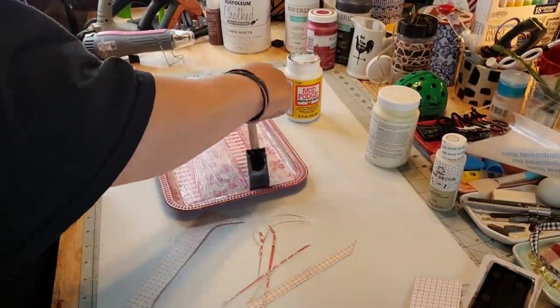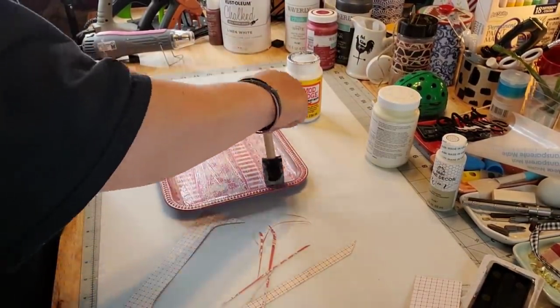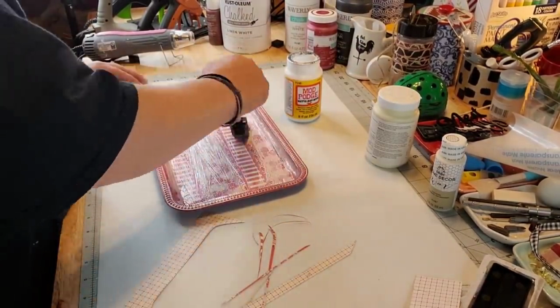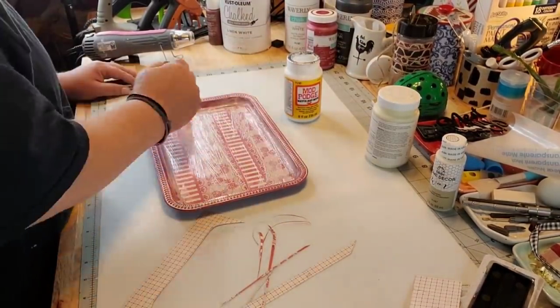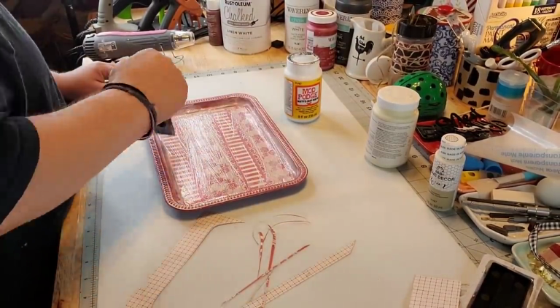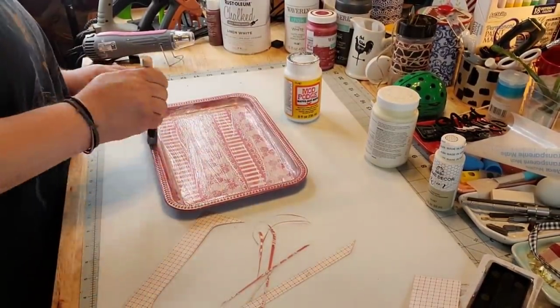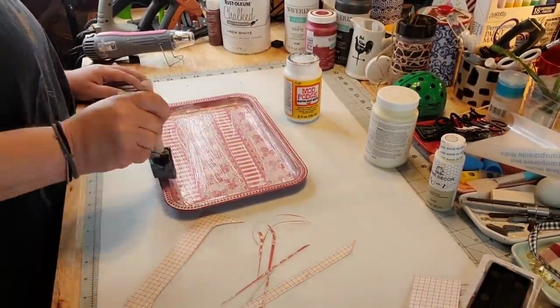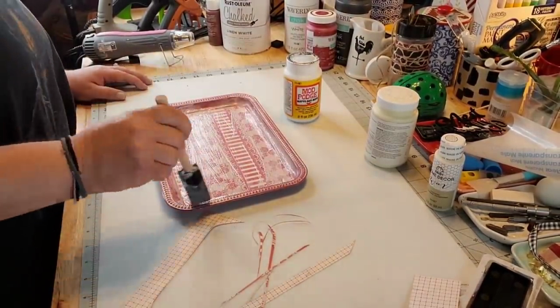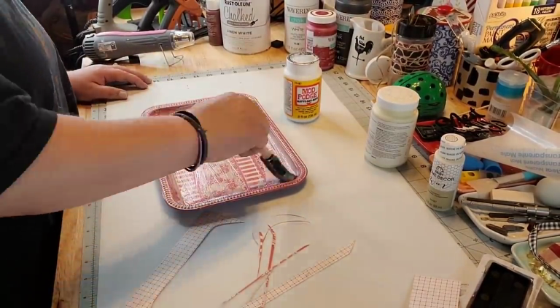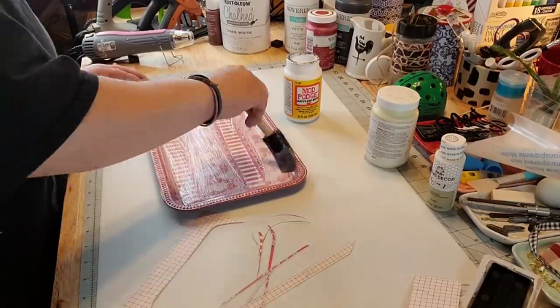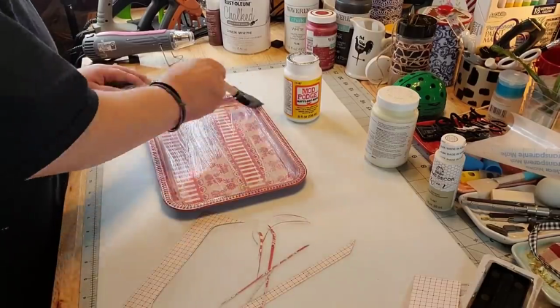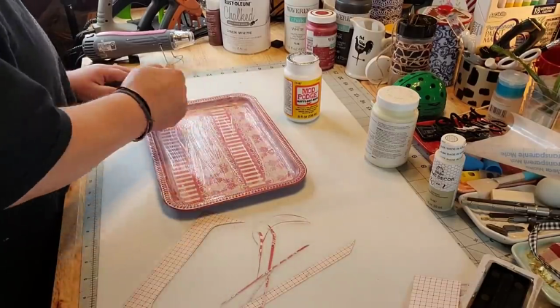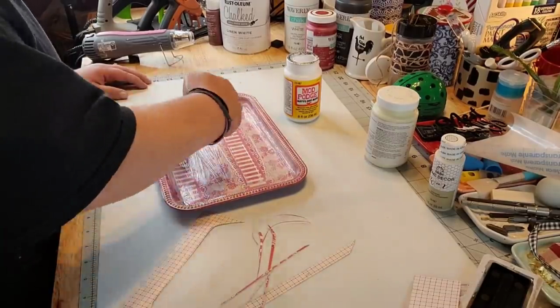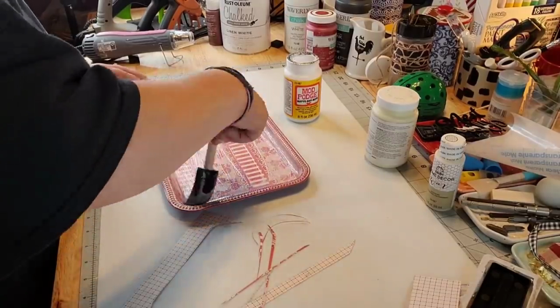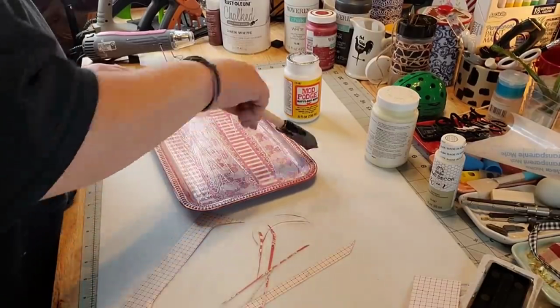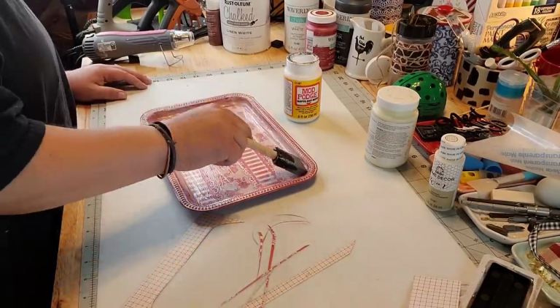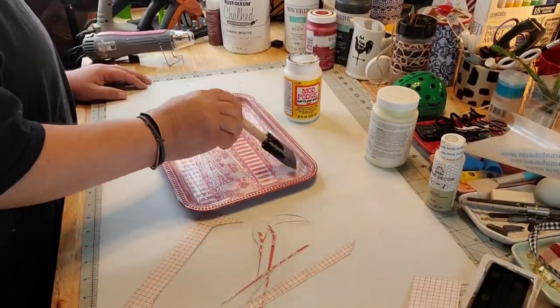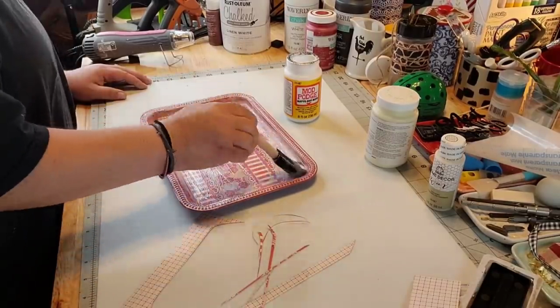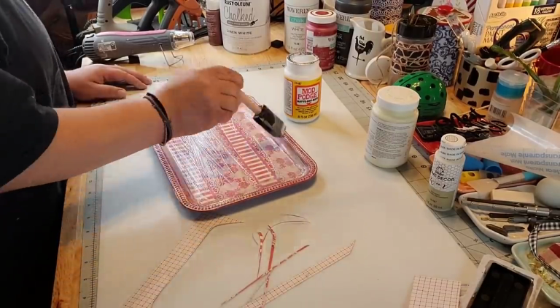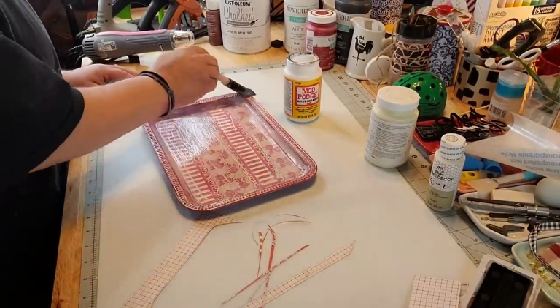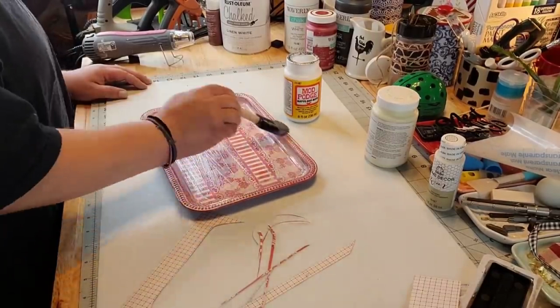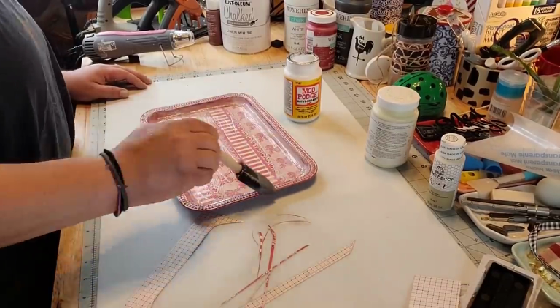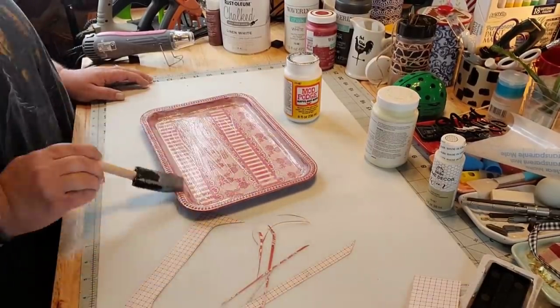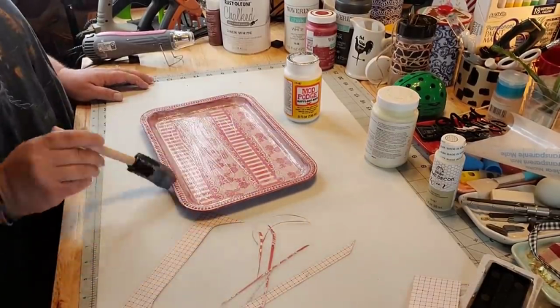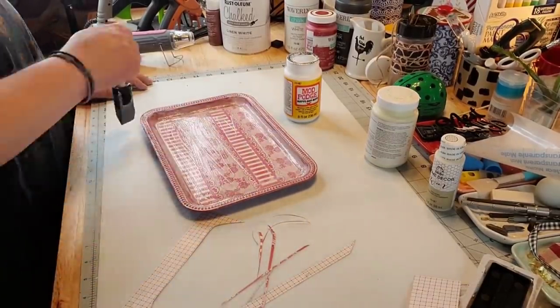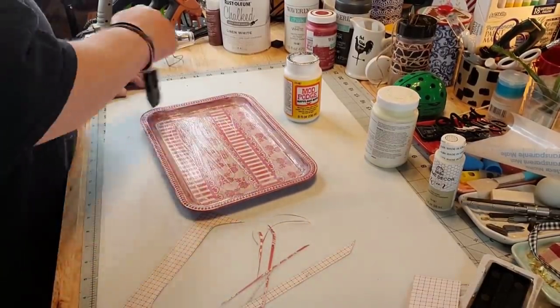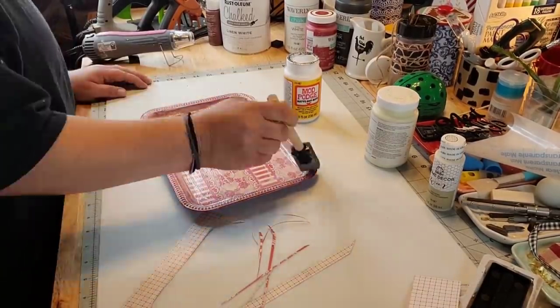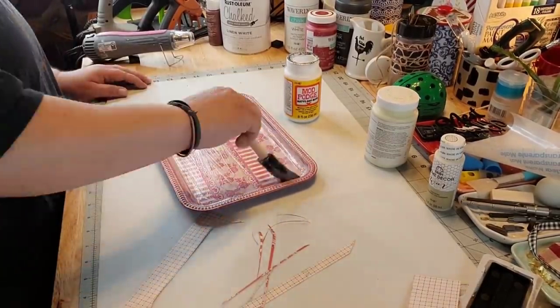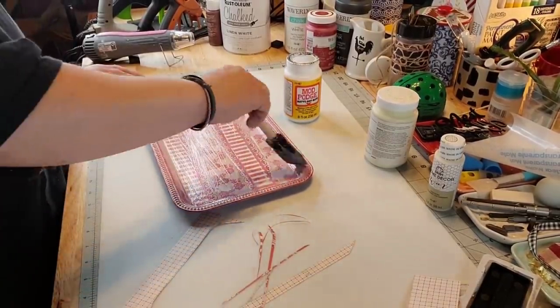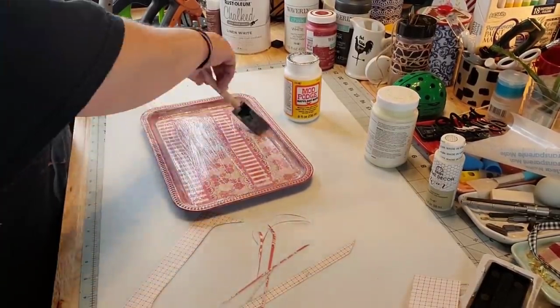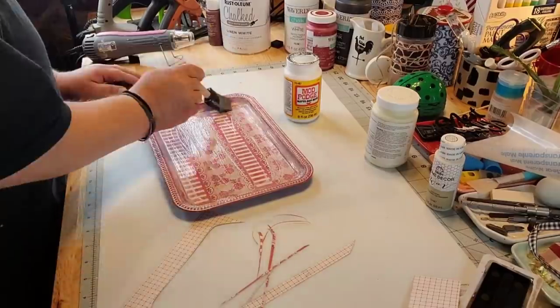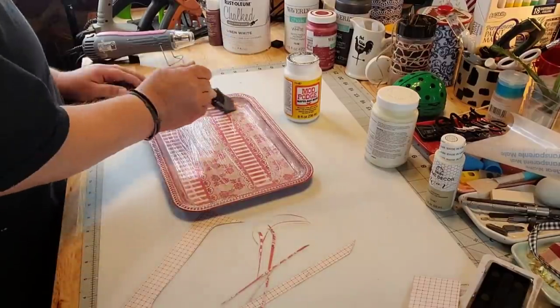So I put Mod Podge on the top of it too and go around the edges real good, cause I don't want my paint to chip.